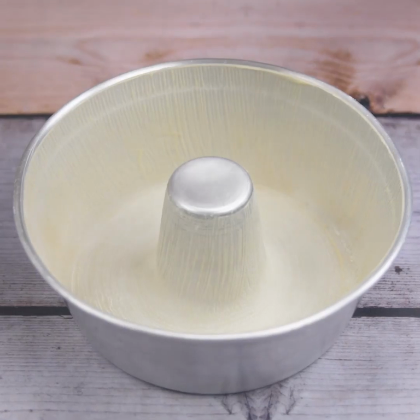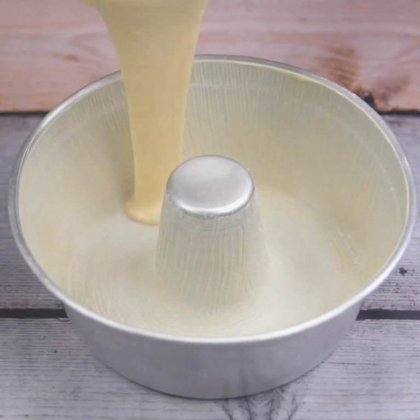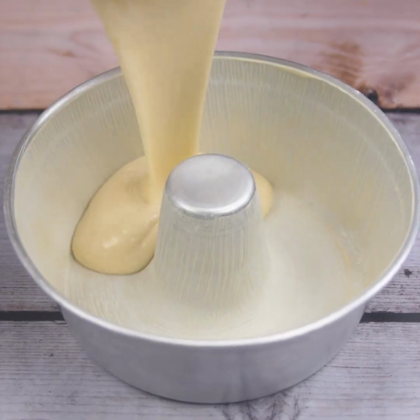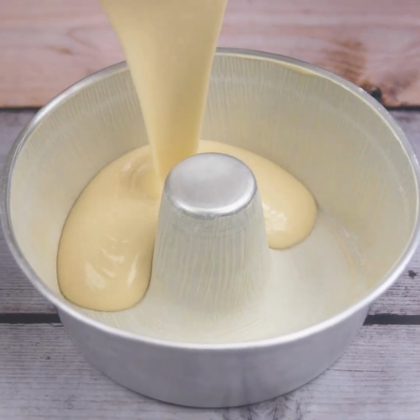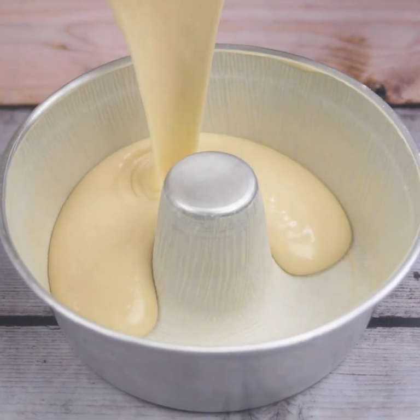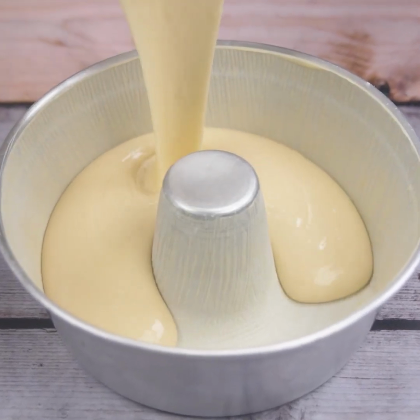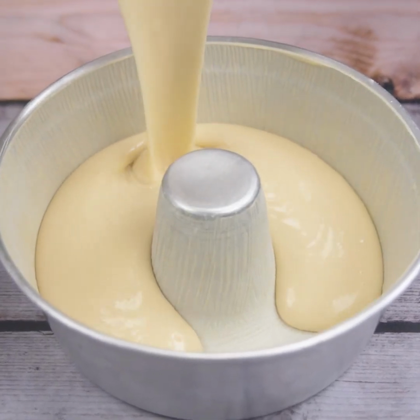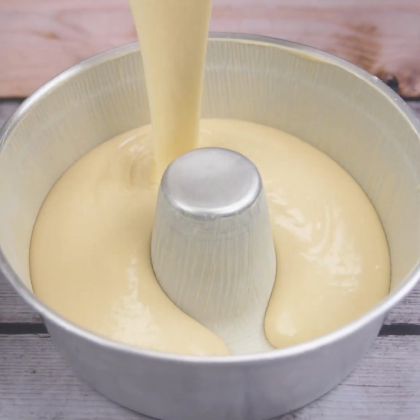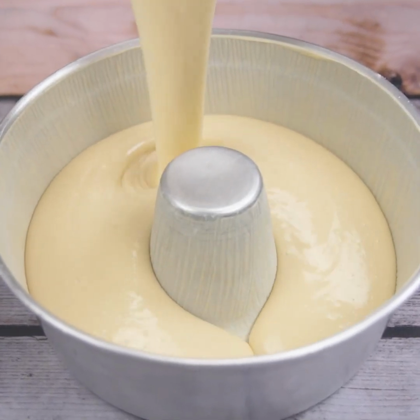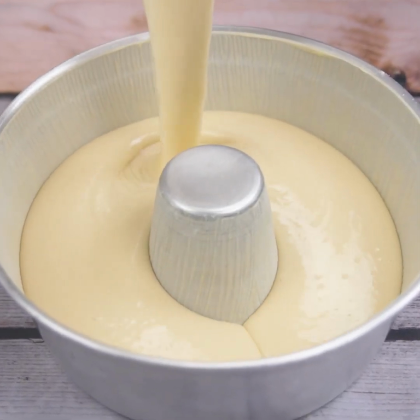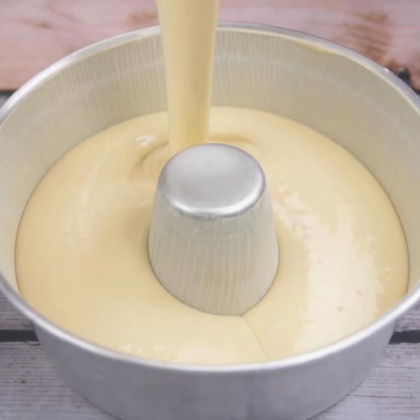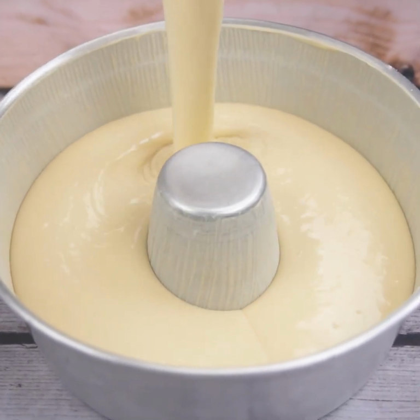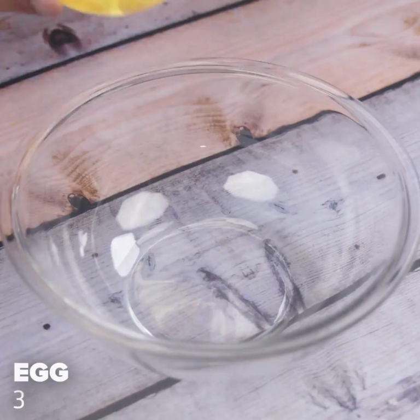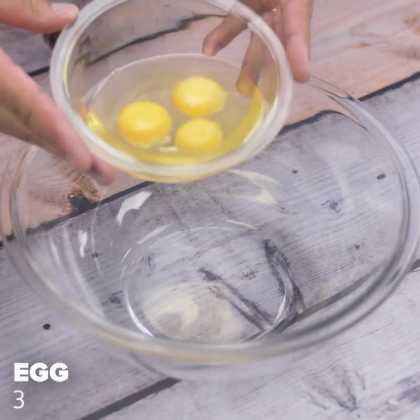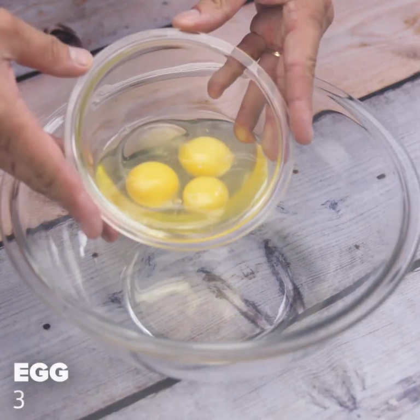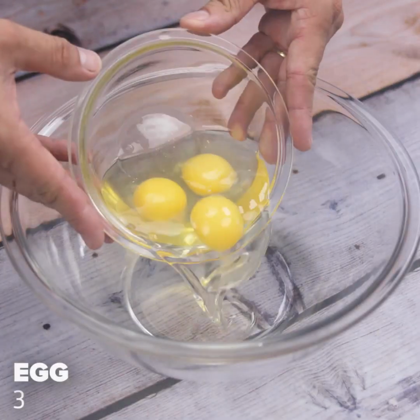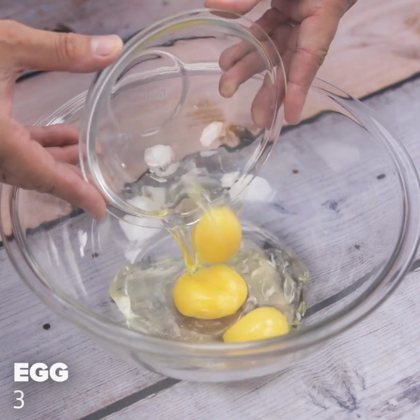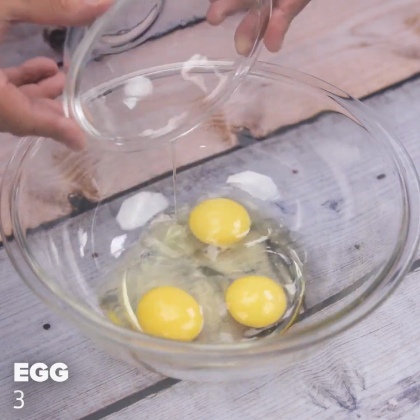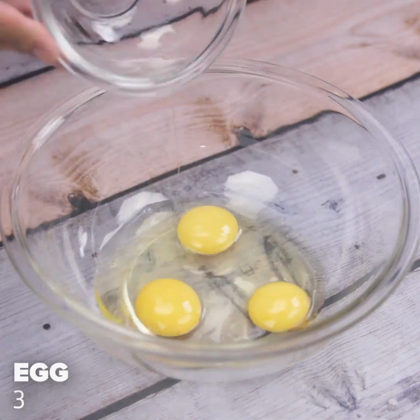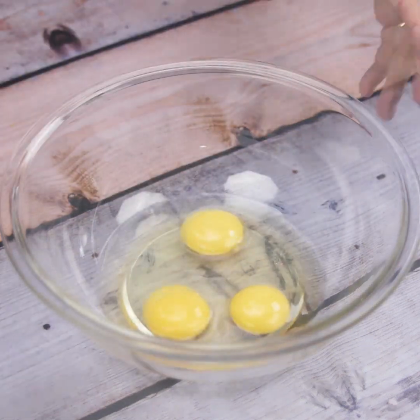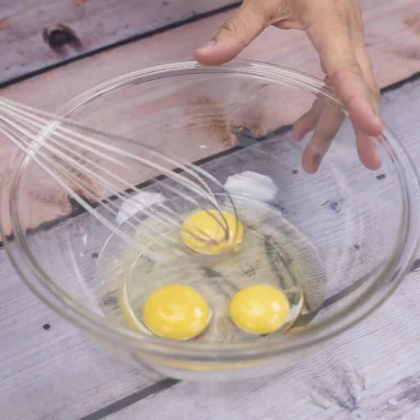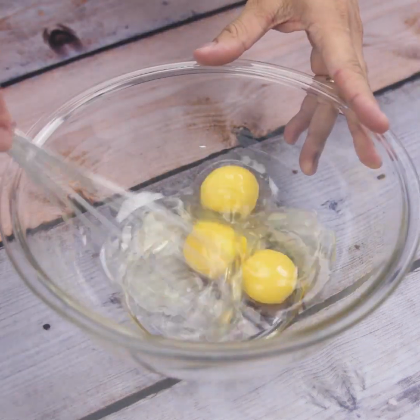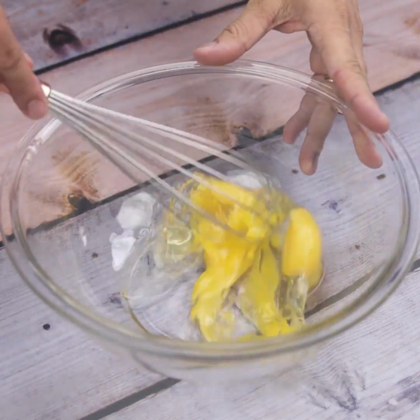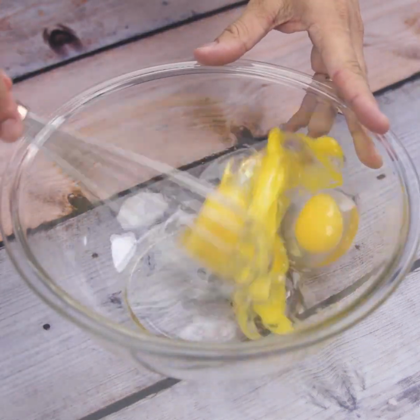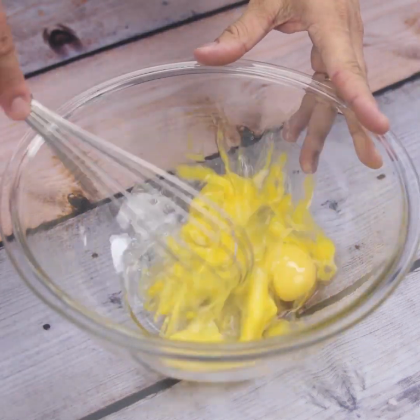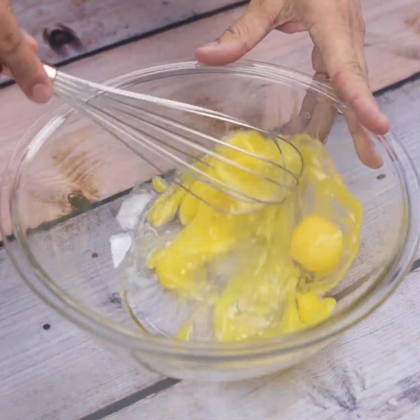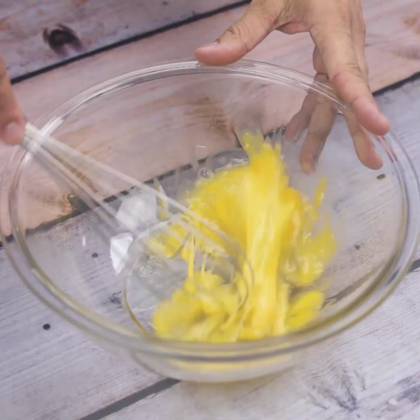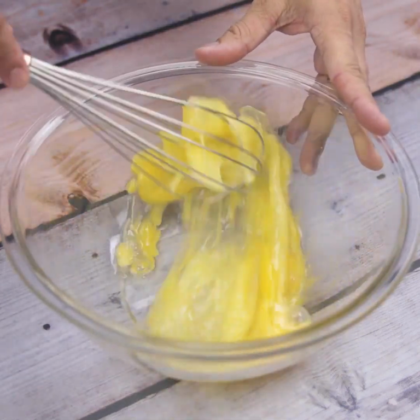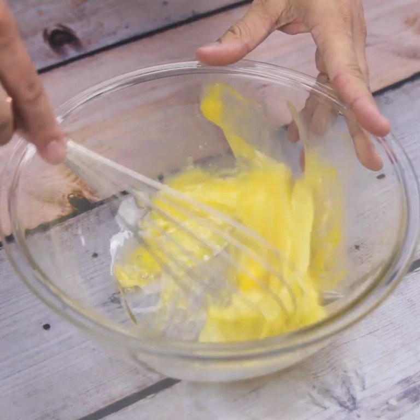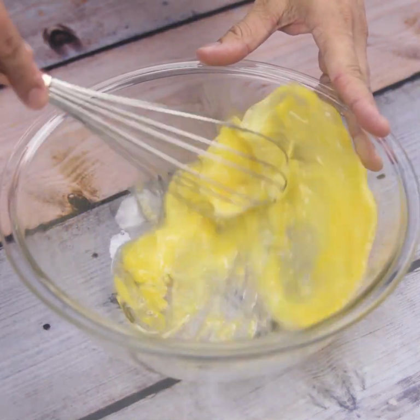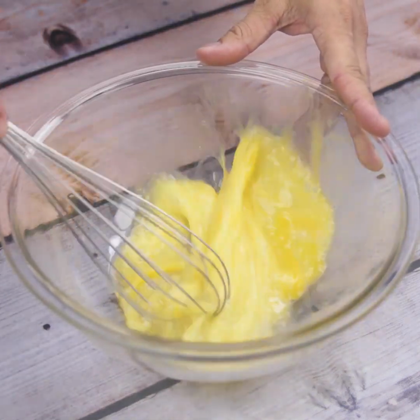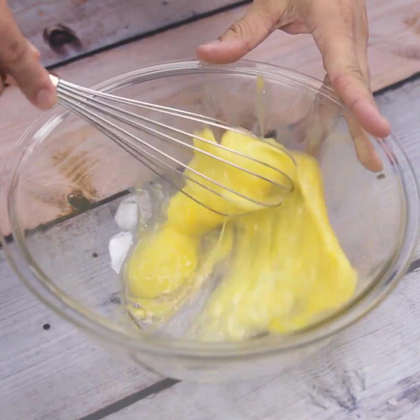This simple cake is my favorite, super delicious and soft. I will start our recipe by putting 3 eggs in a container and I will beat well with the help of a utensil.